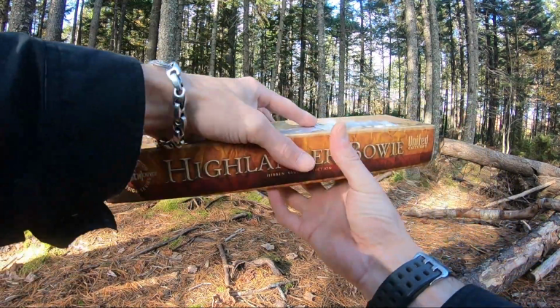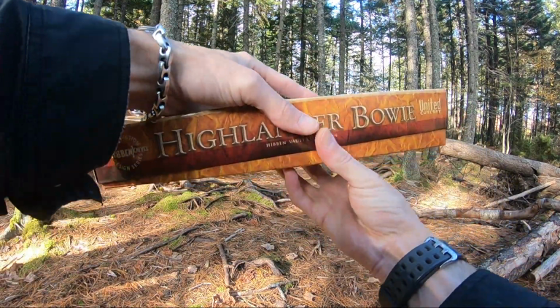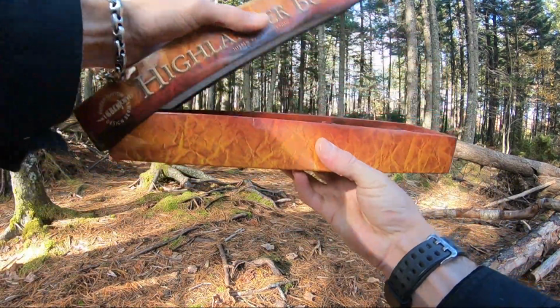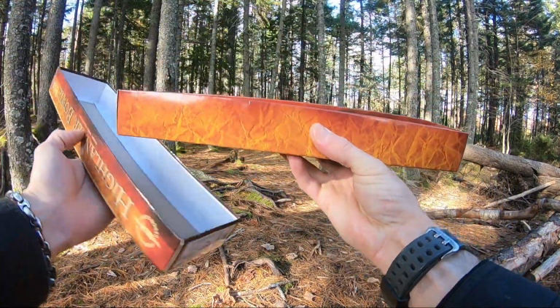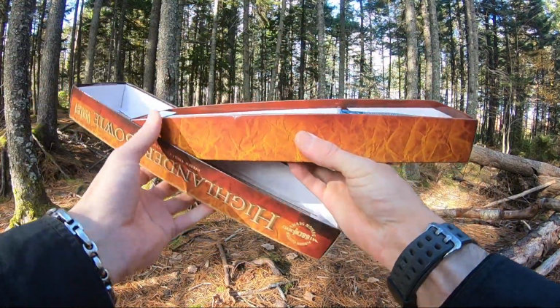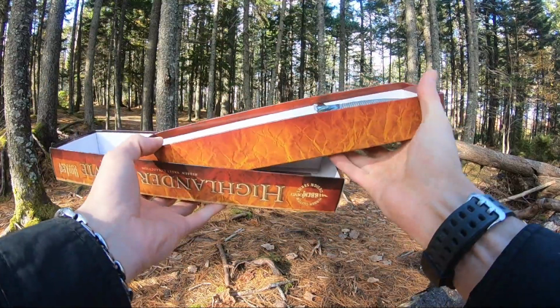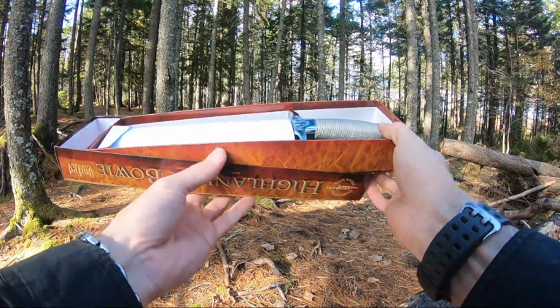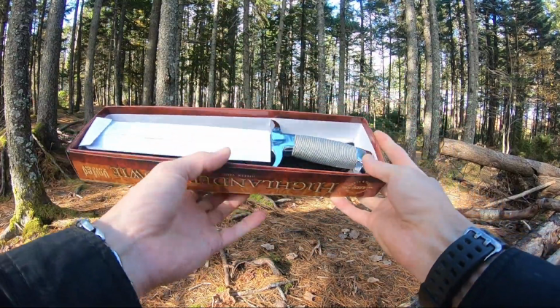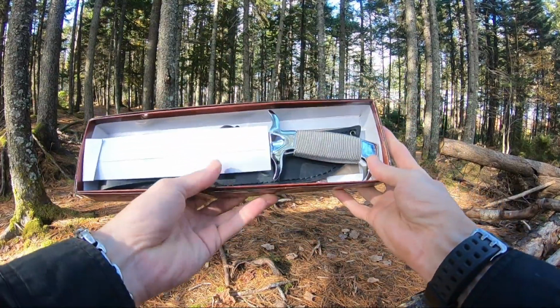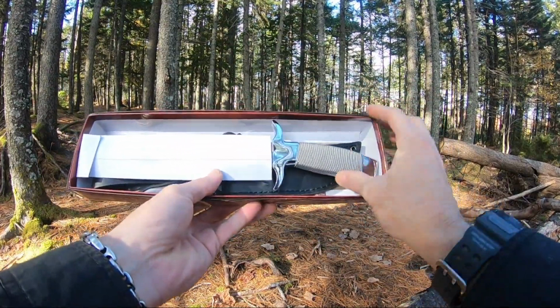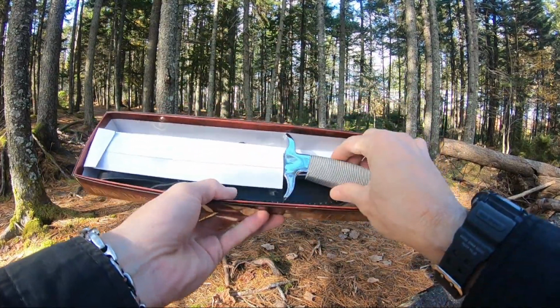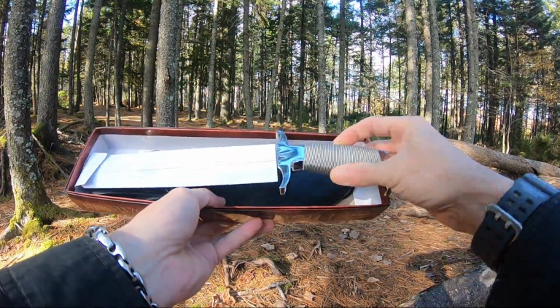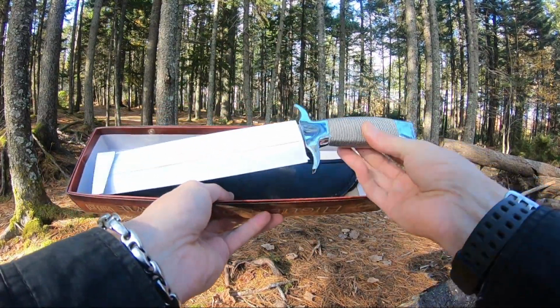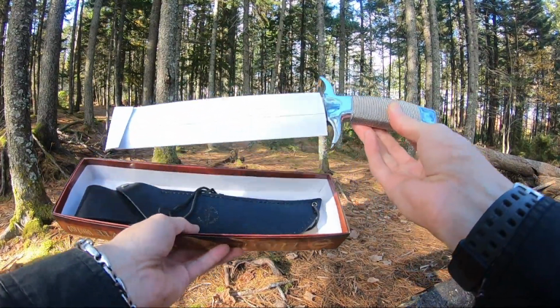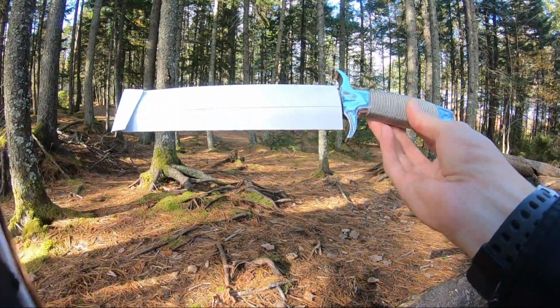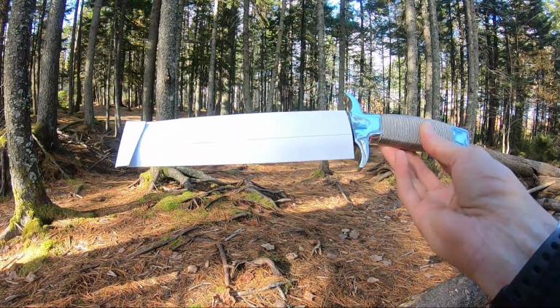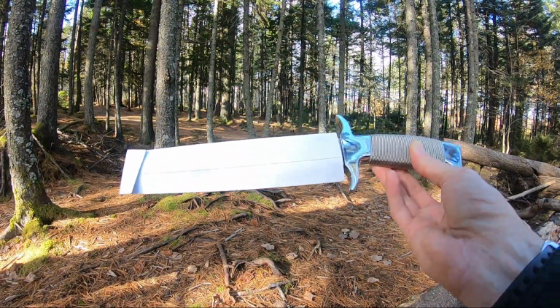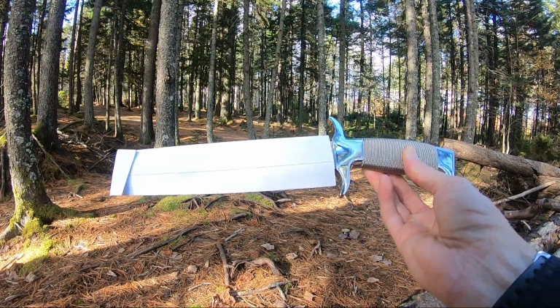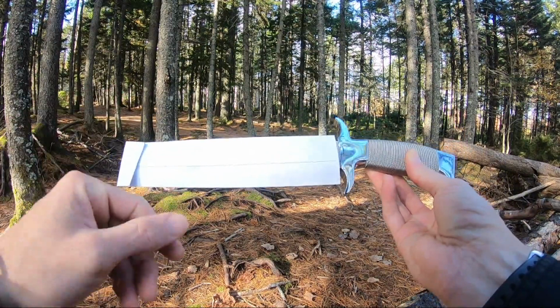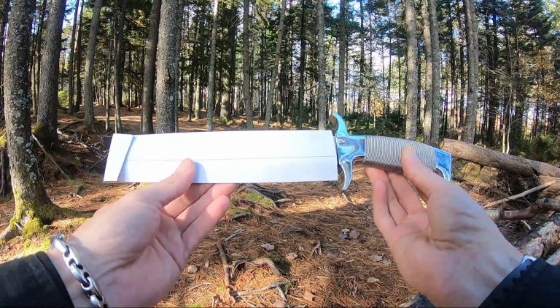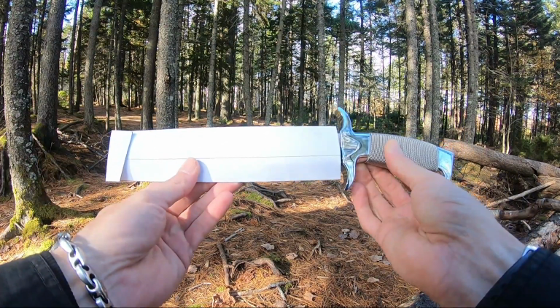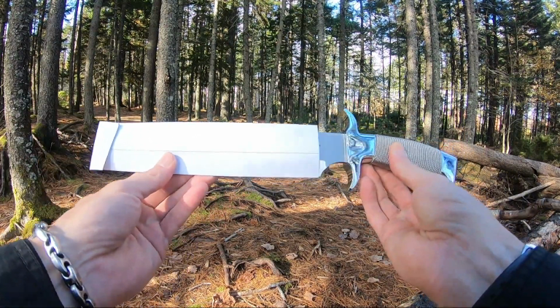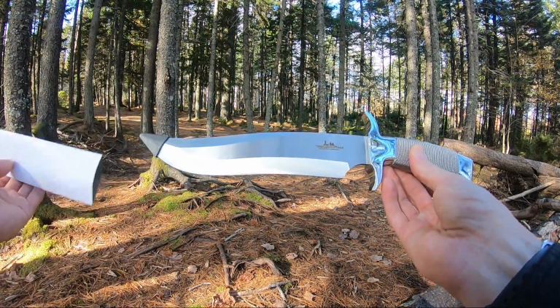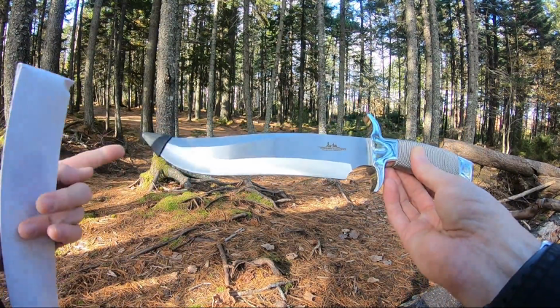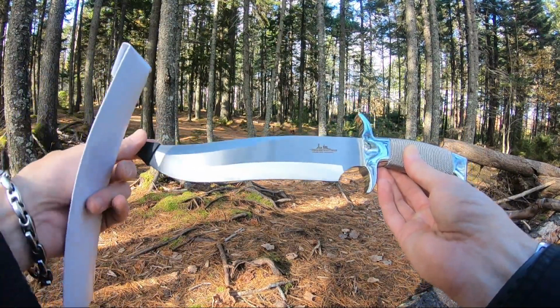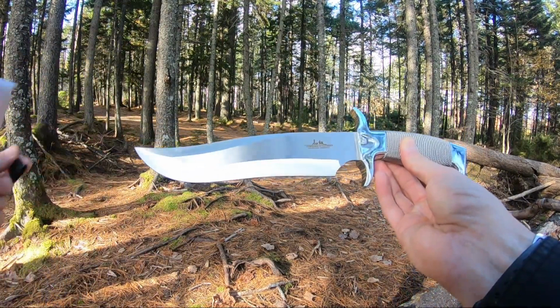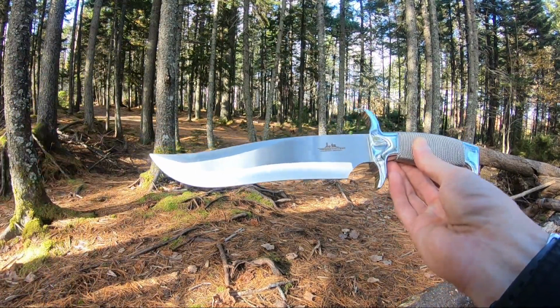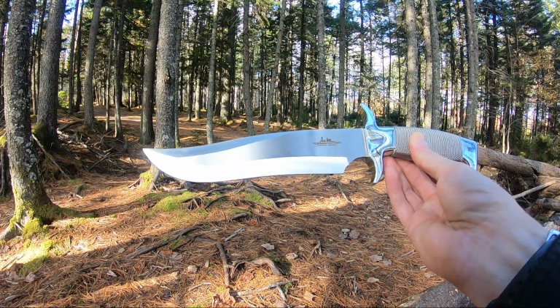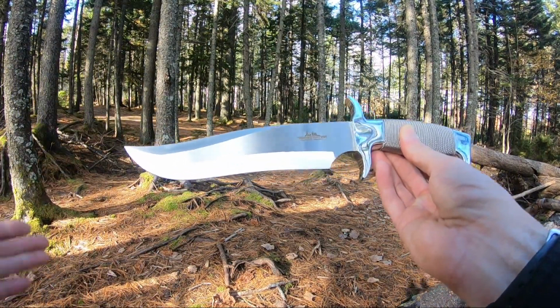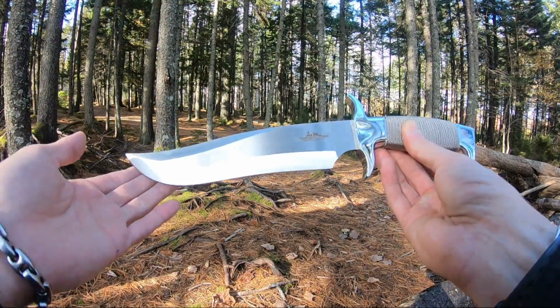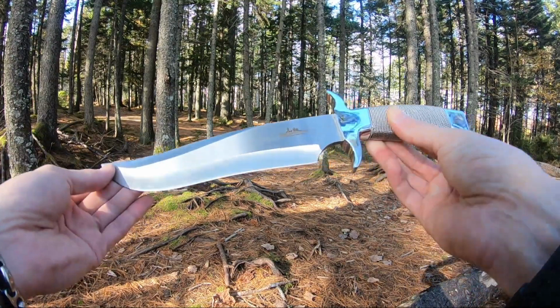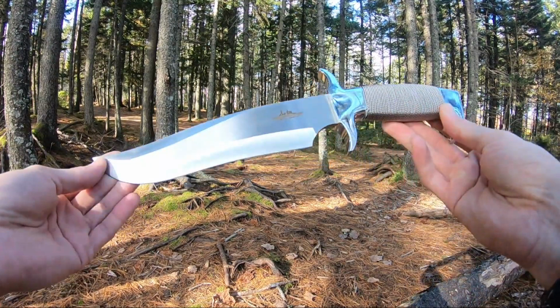Inside your box you'll generally find your knife wrapped in some plastic — I've already removed that just to save us some time for the video. It also comes with a cardboard sheath and a rubber tip protector.